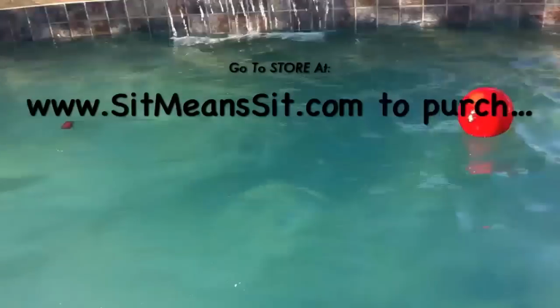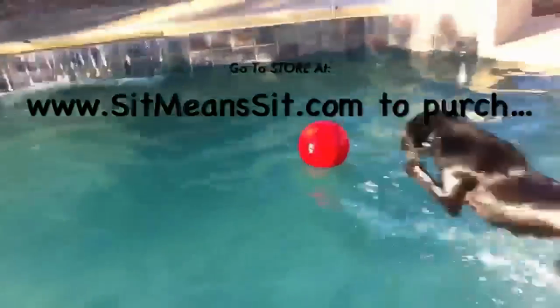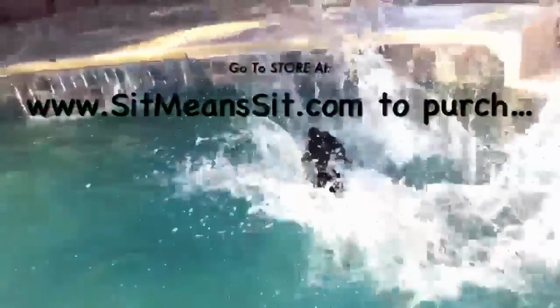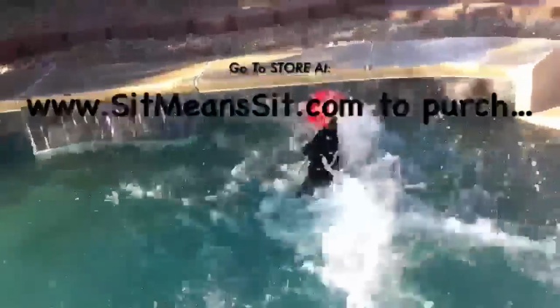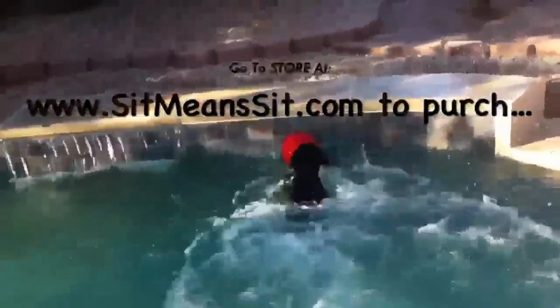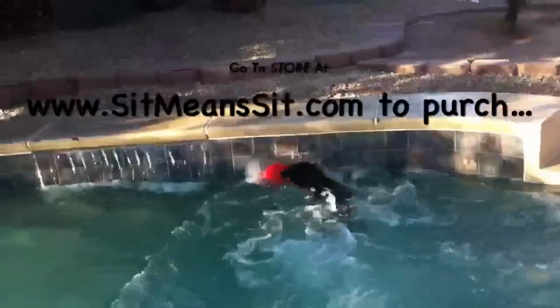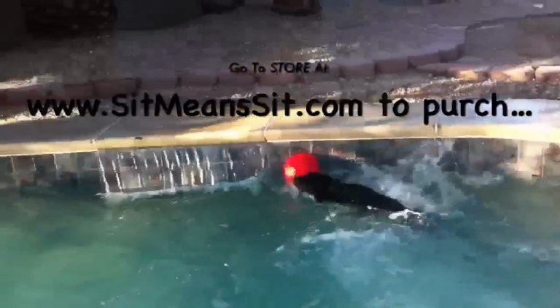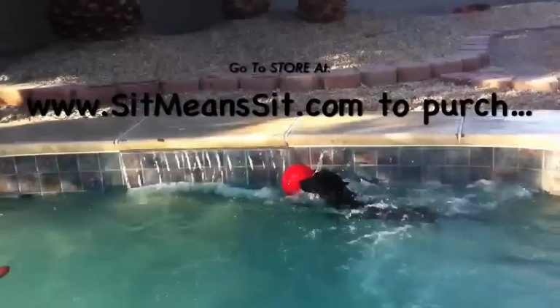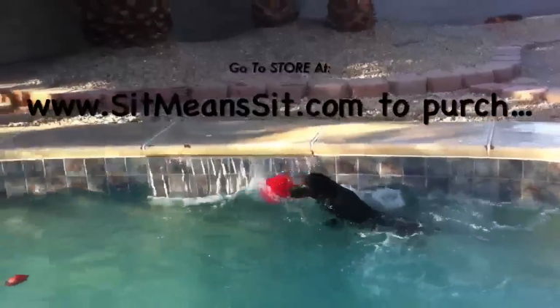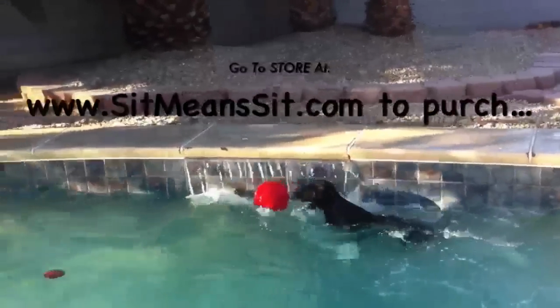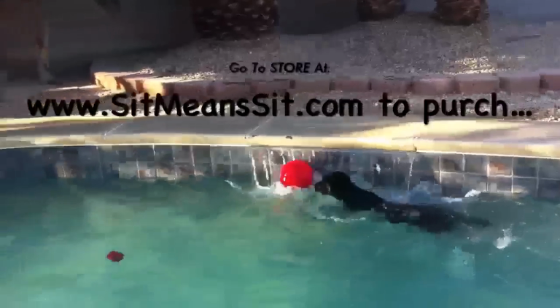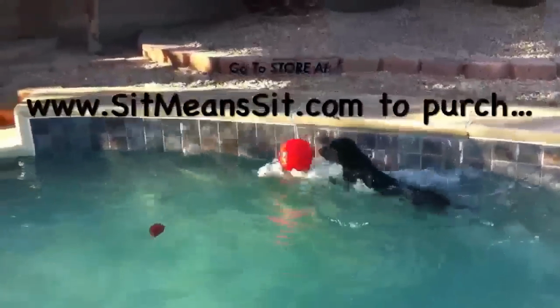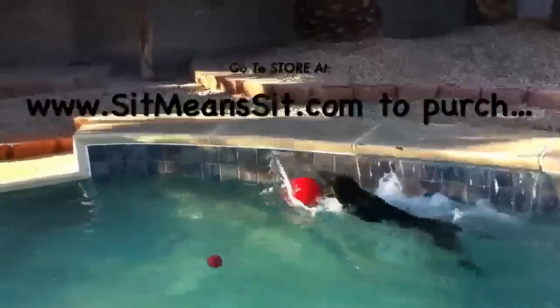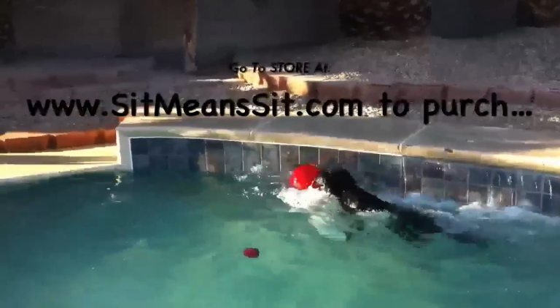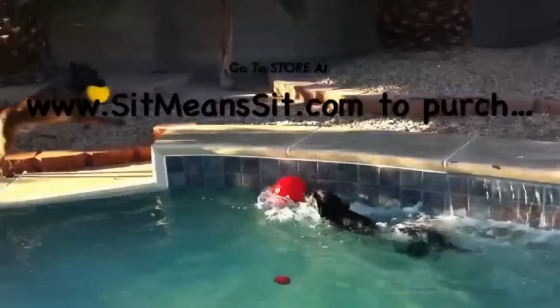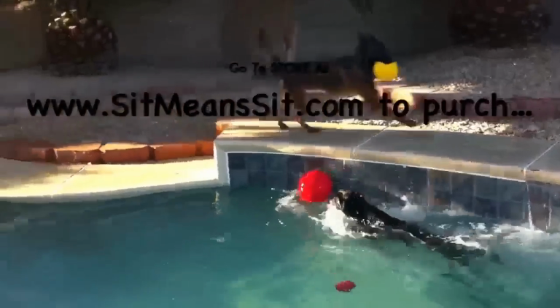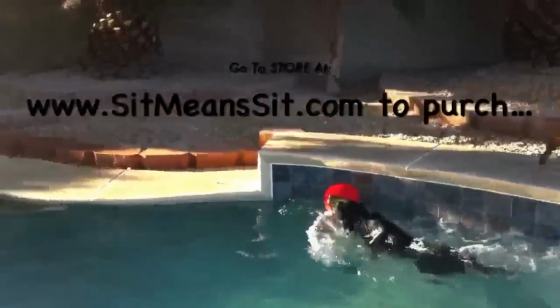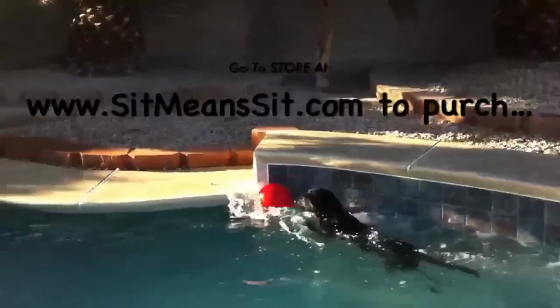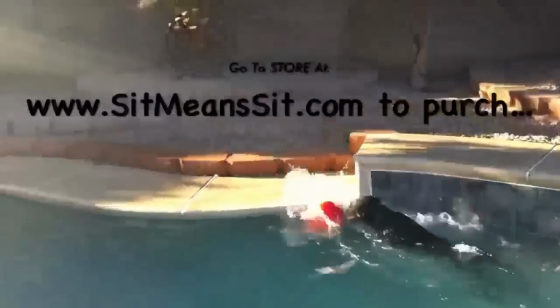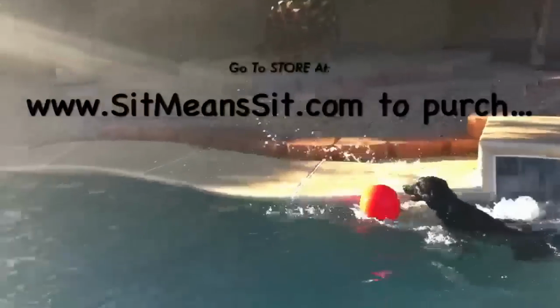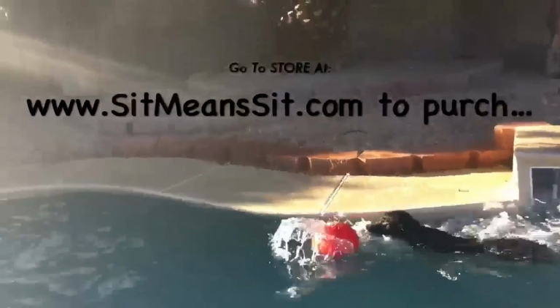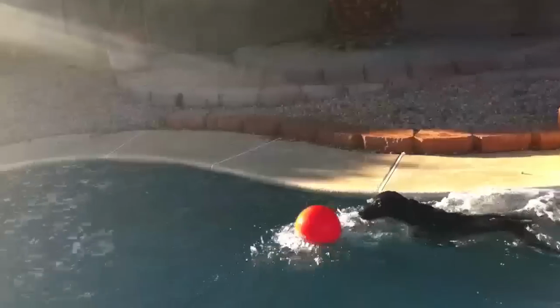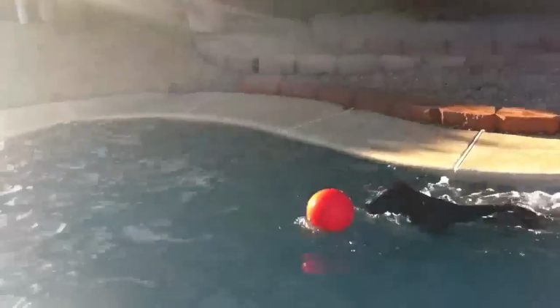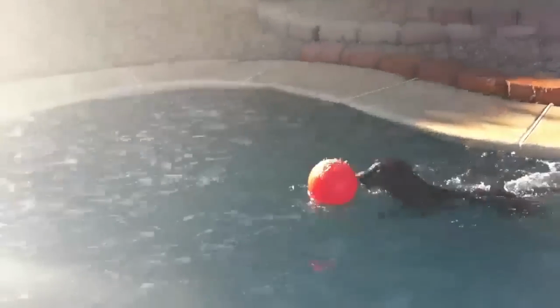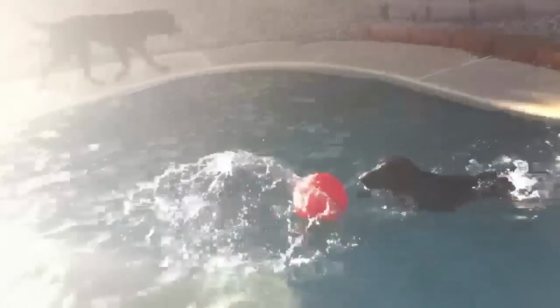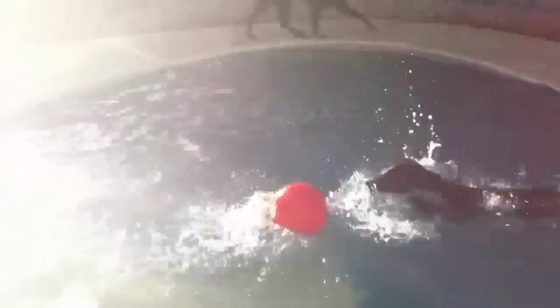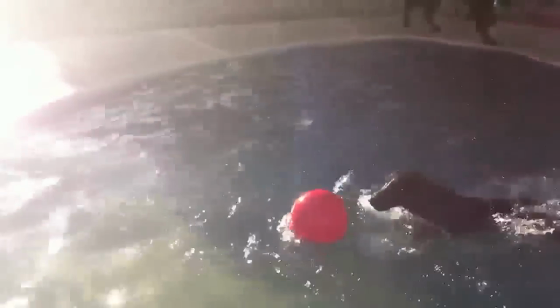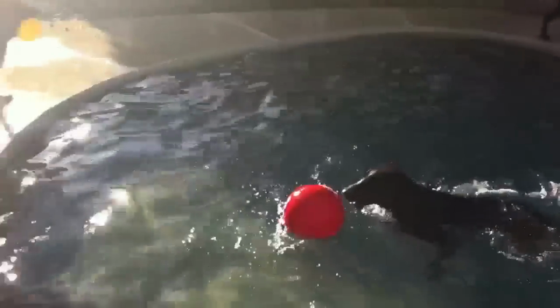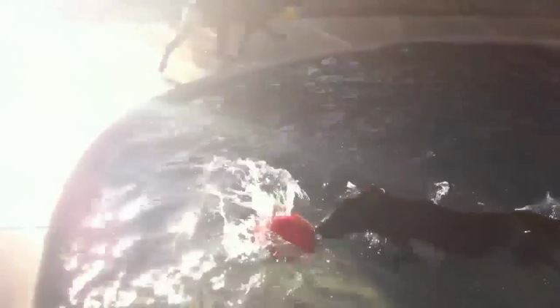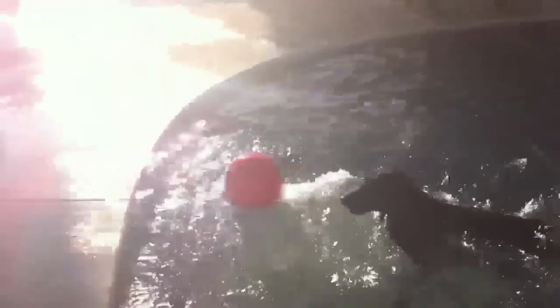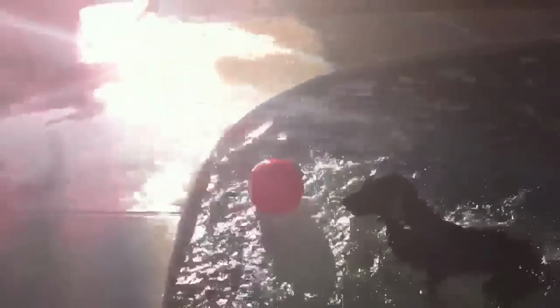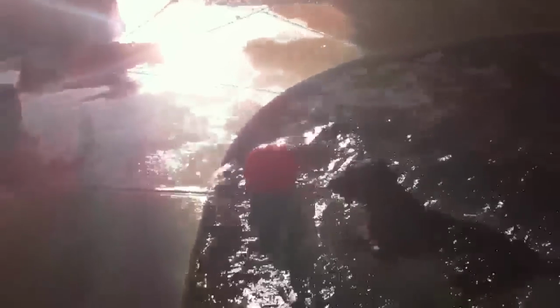With the summer months coming, go to our store at sitmeansit.com and purchase yourself a boomer ball and get your dog plenty of exercise in the pool.